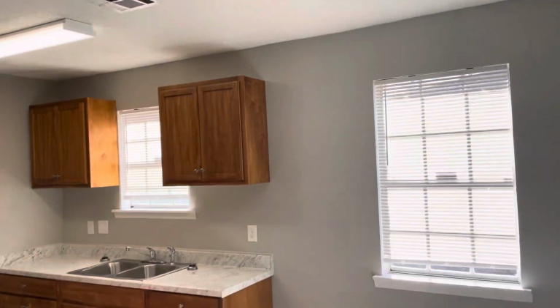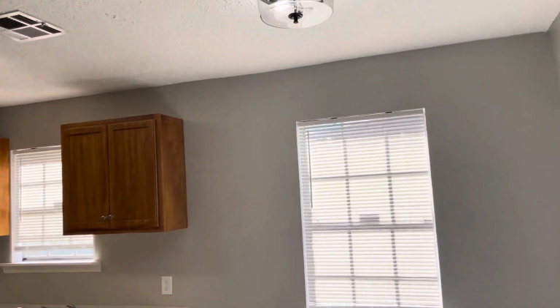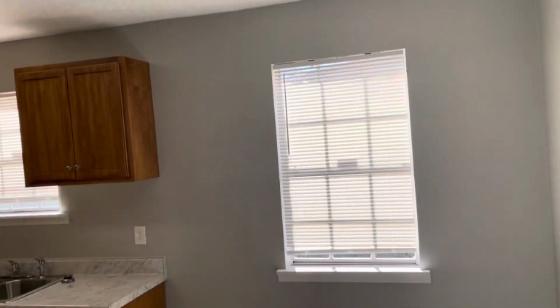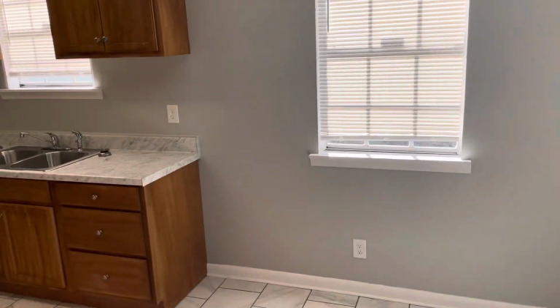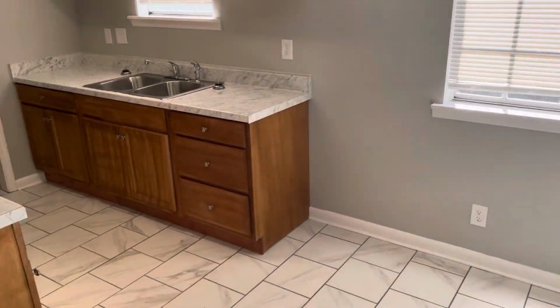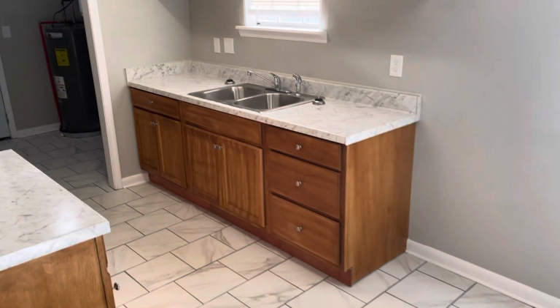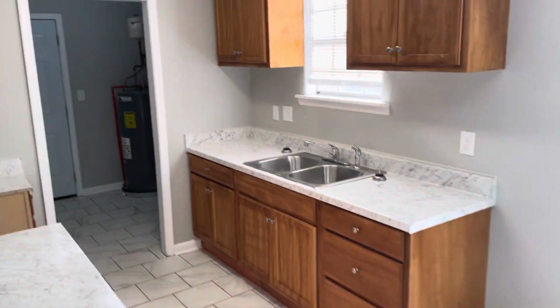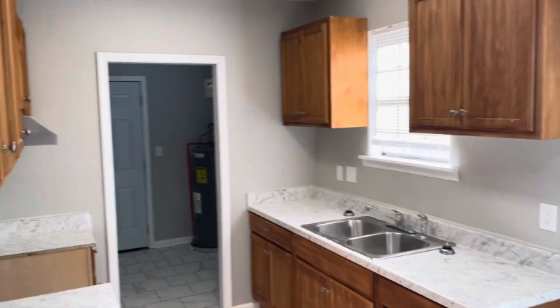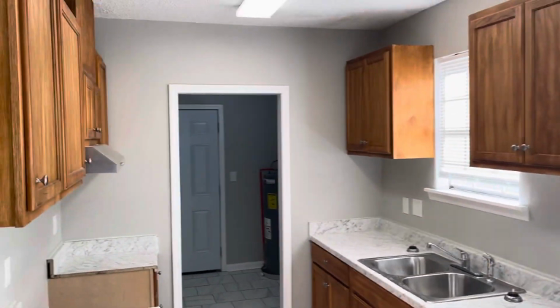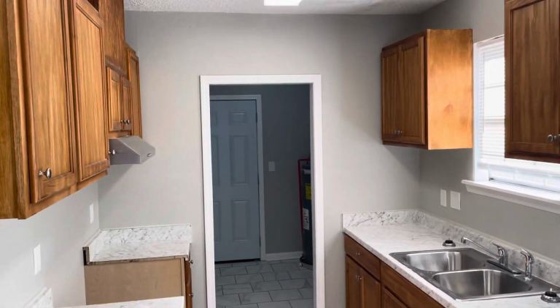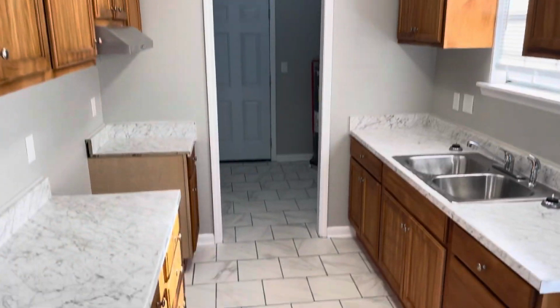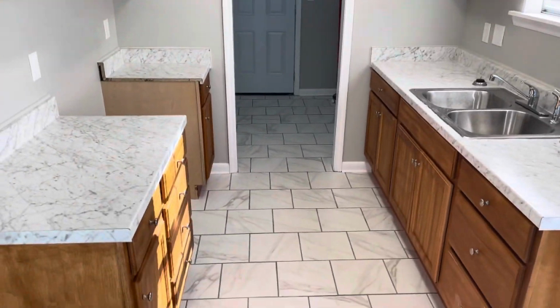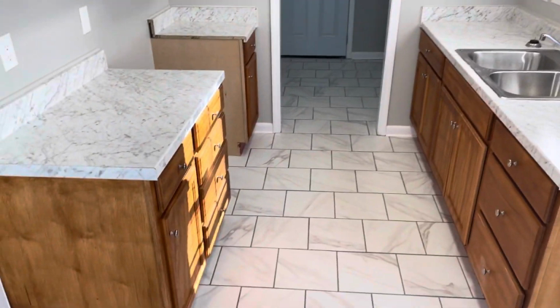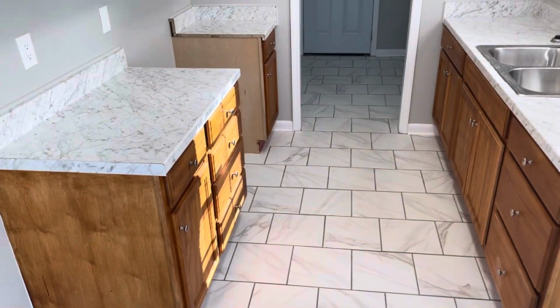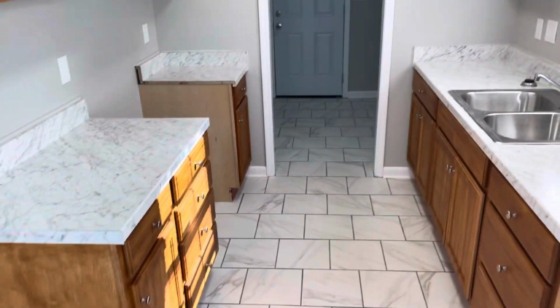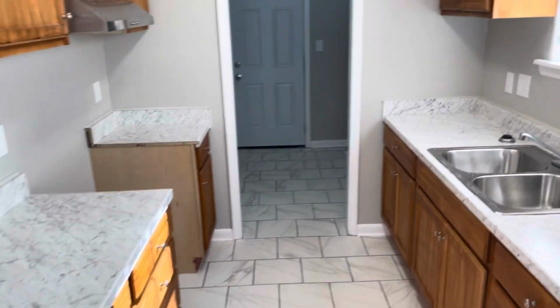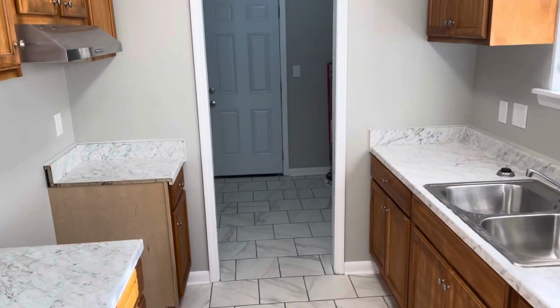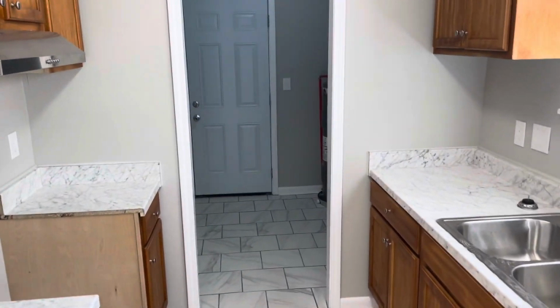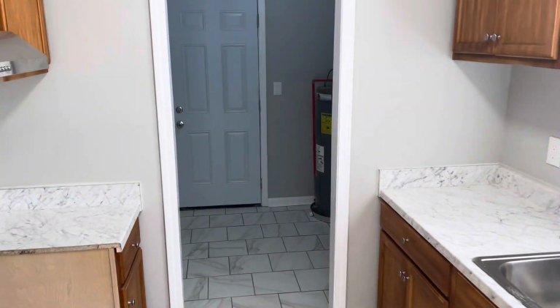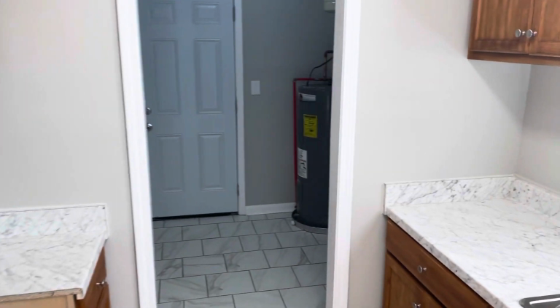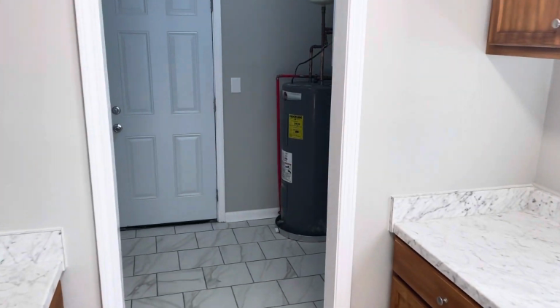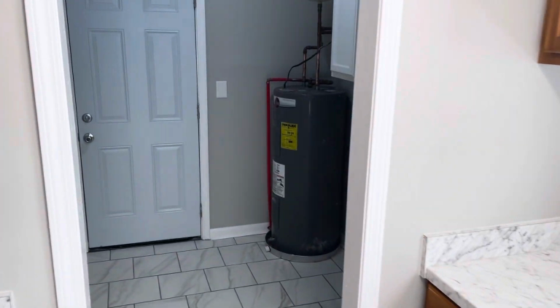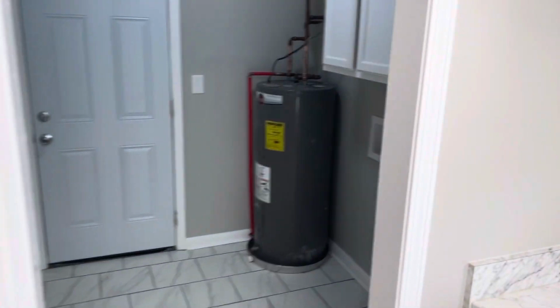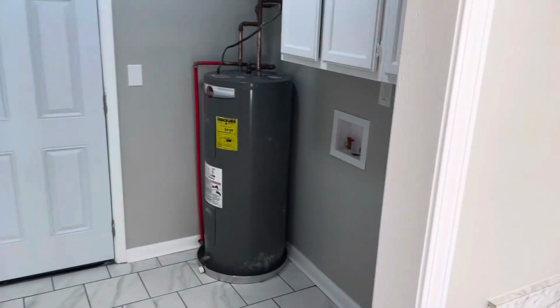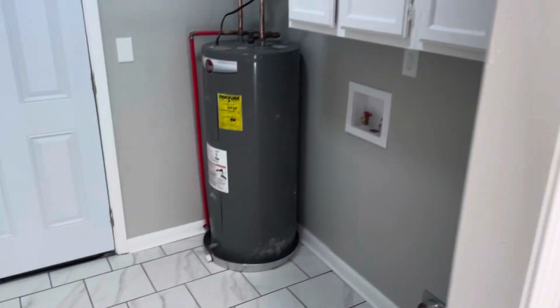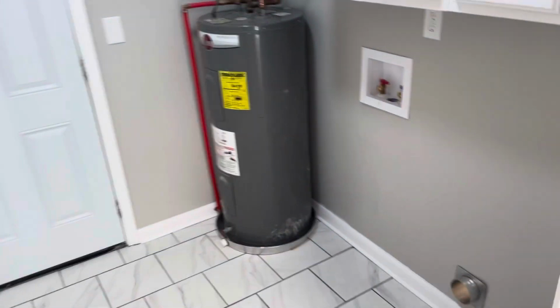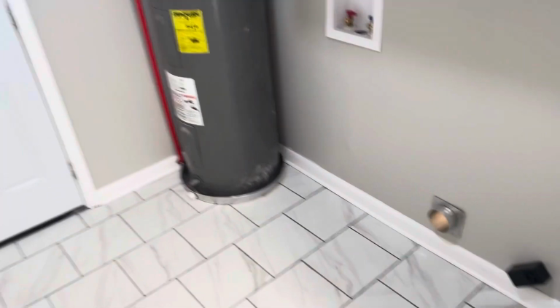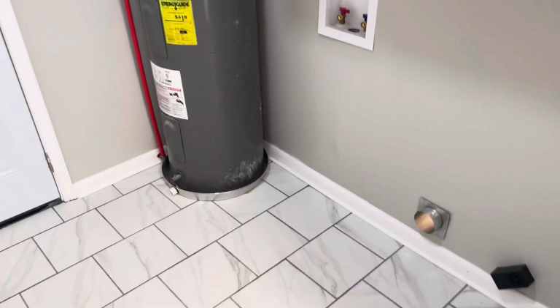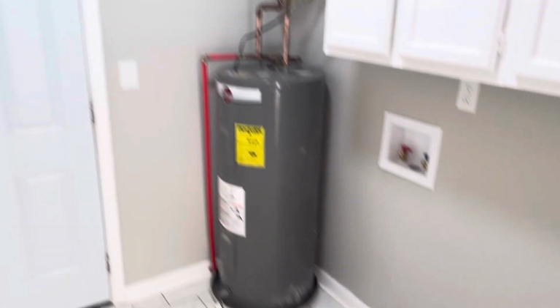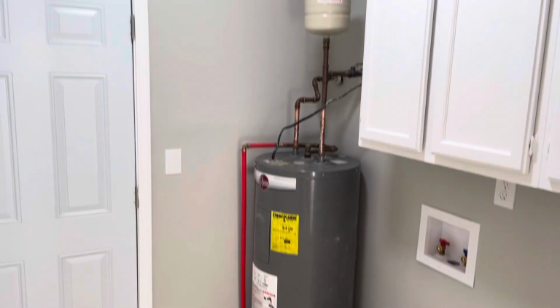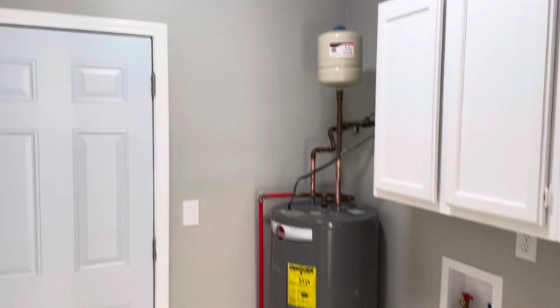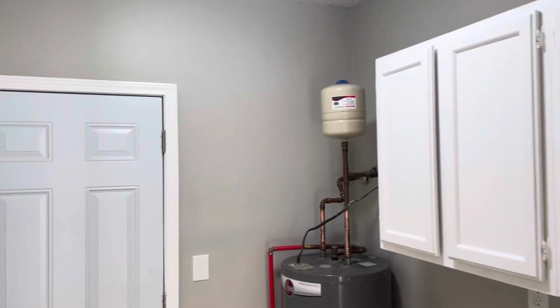A little breakfast eating area. The fridge and stove will be installed before move-in. Washer and dryer hookups in here in the laundry room. New hot water heater.